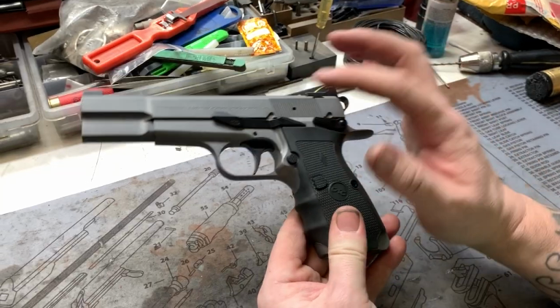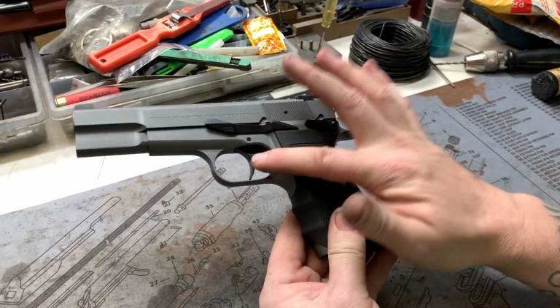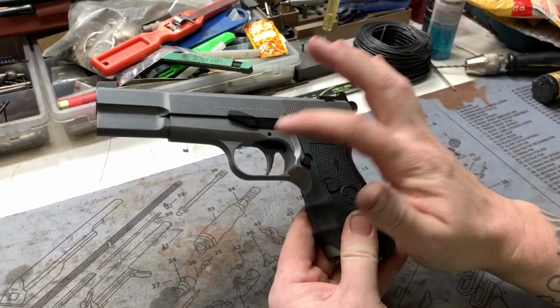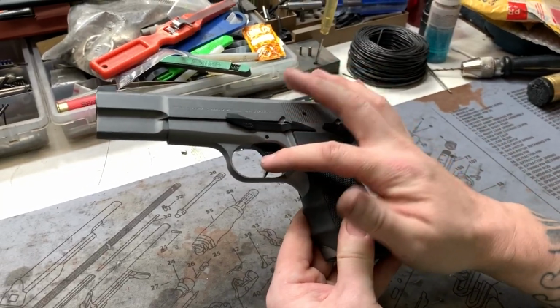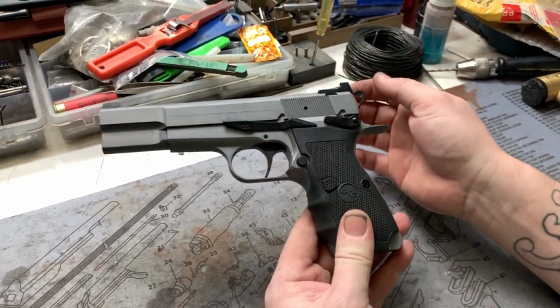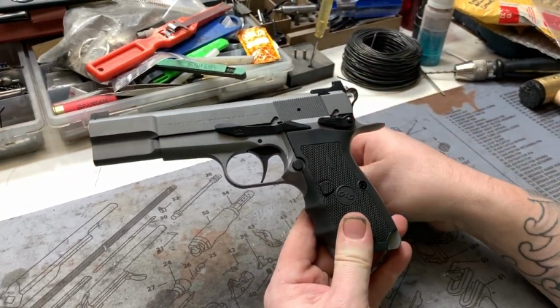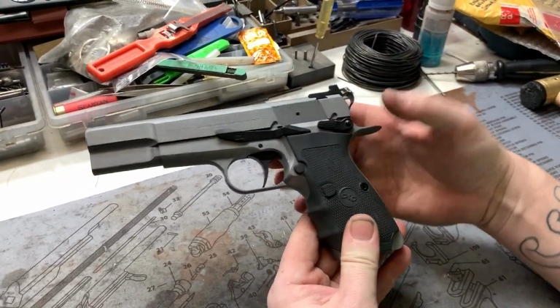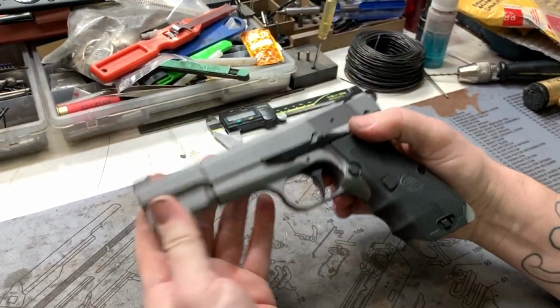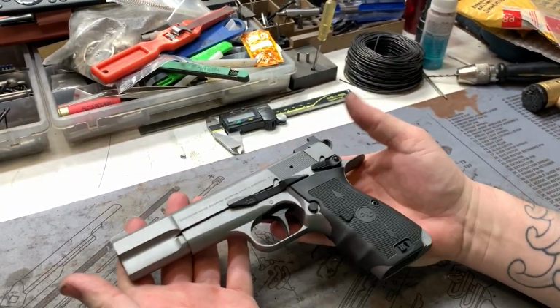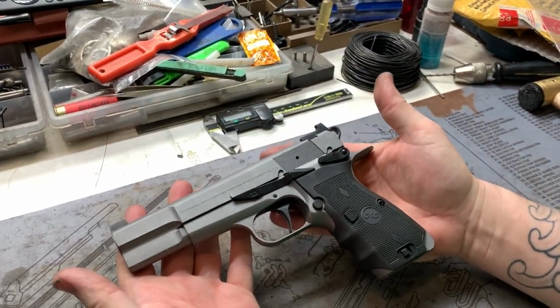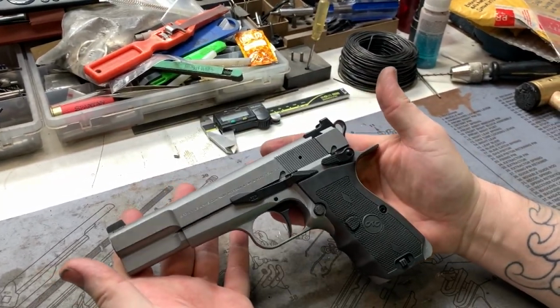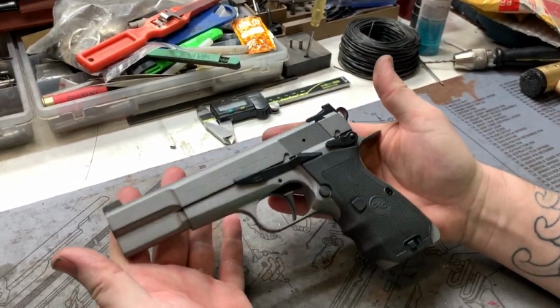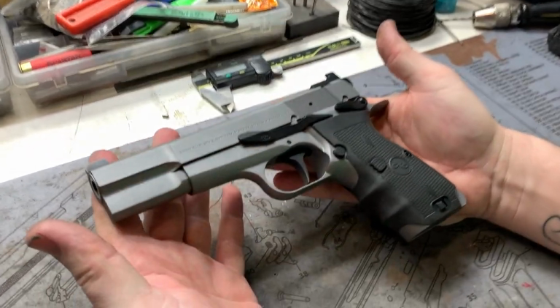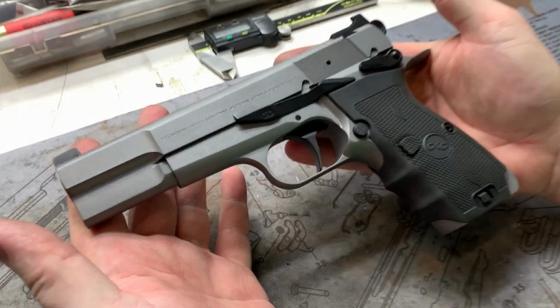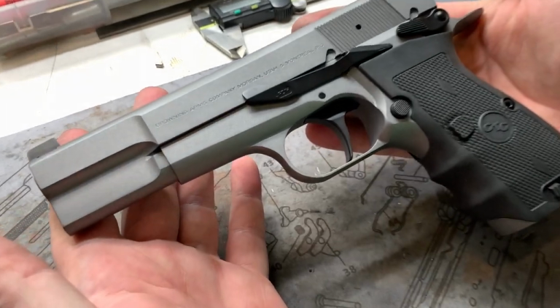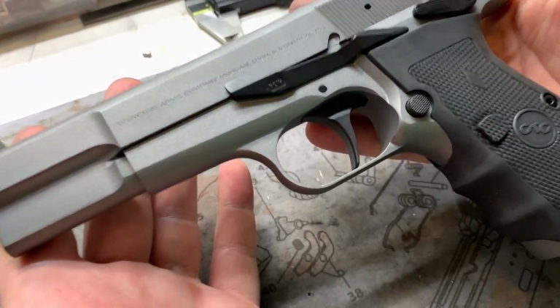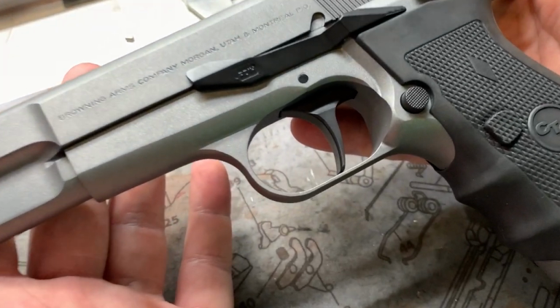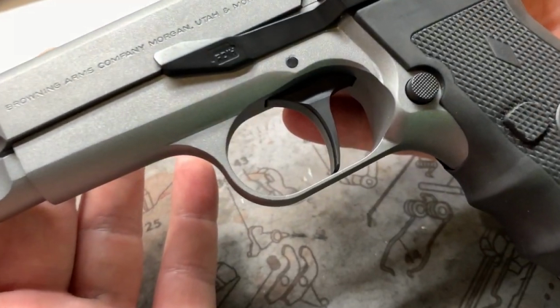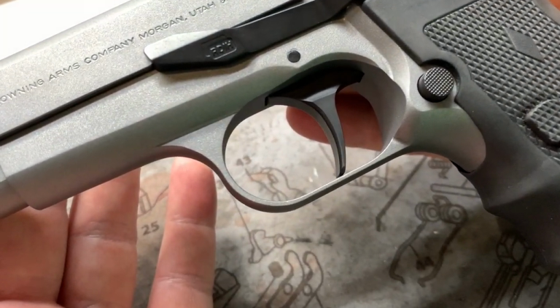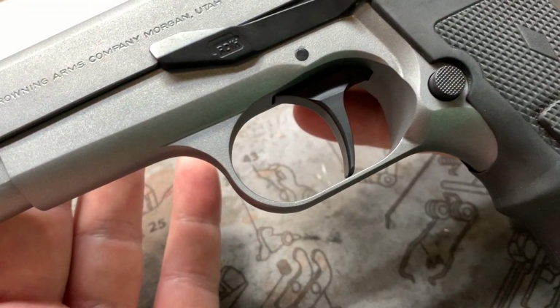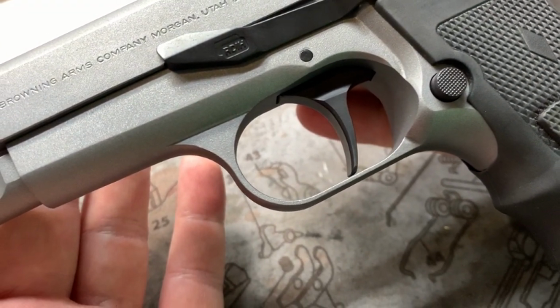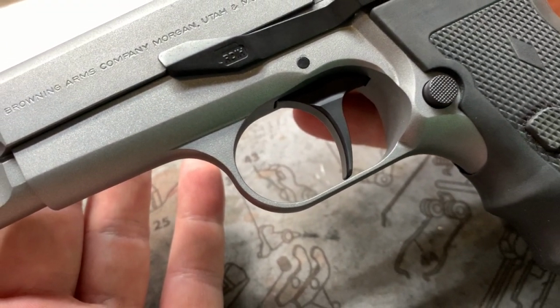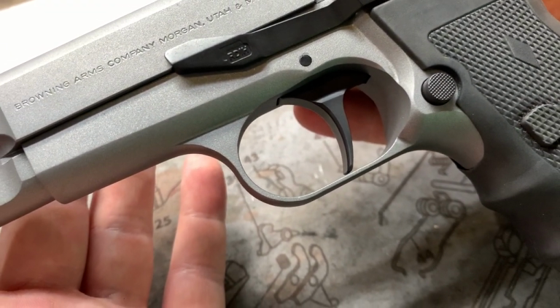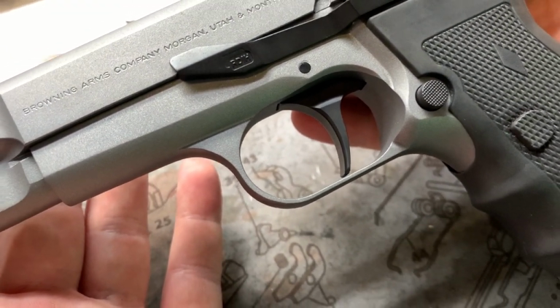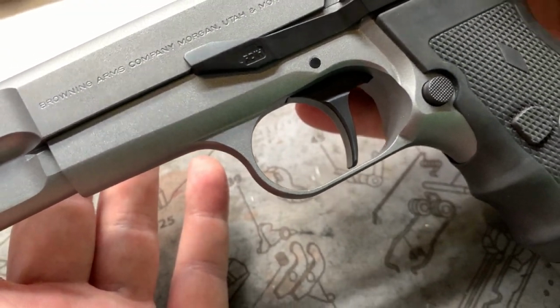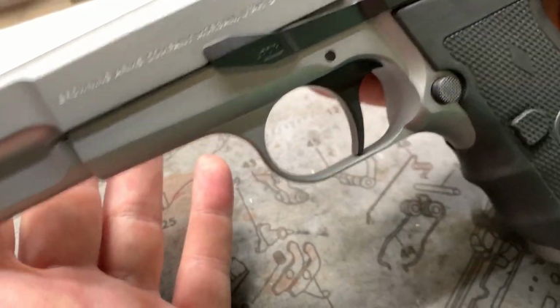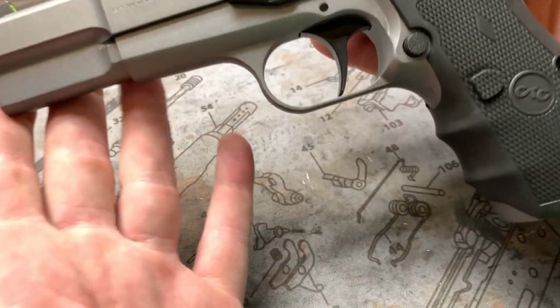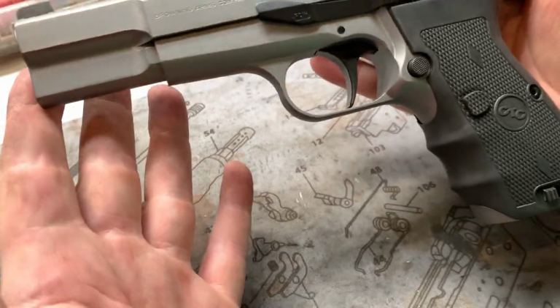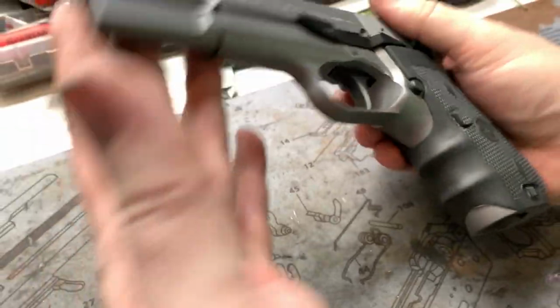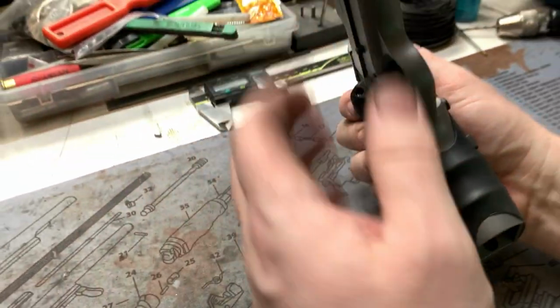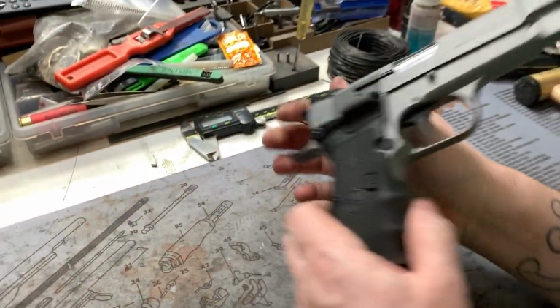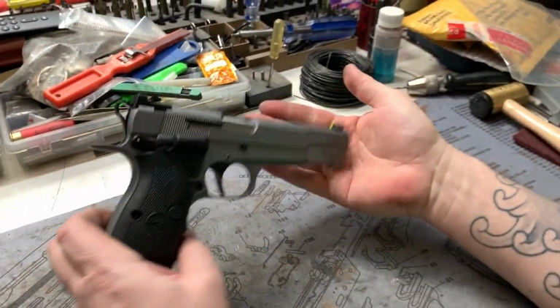Garthwaite trigger — I didn't mention that. That's actually a Garthwaite trigger, and that's what they look like when they're unprofiled — just how they come from Garthwaite. We reprofile them for some customers who want that, and others just want to keep it the way it is. It's whatever you like — it's your gun.